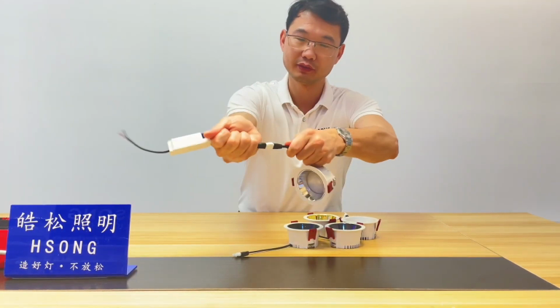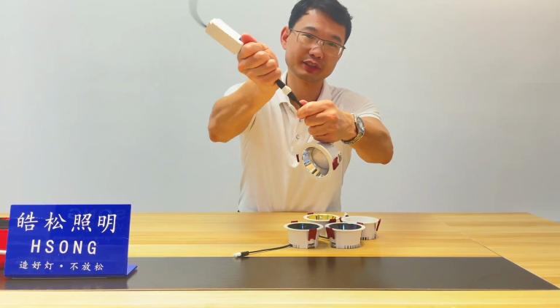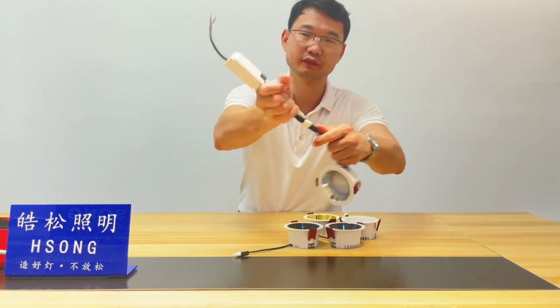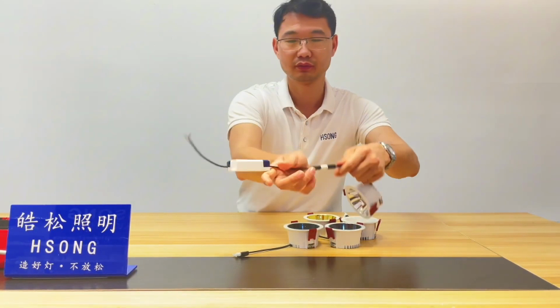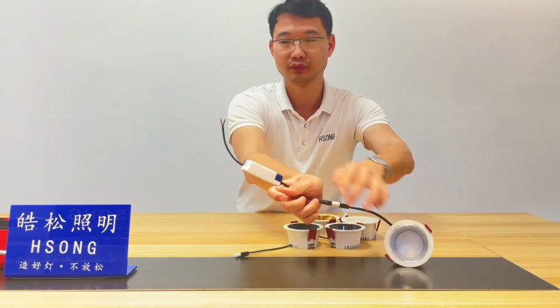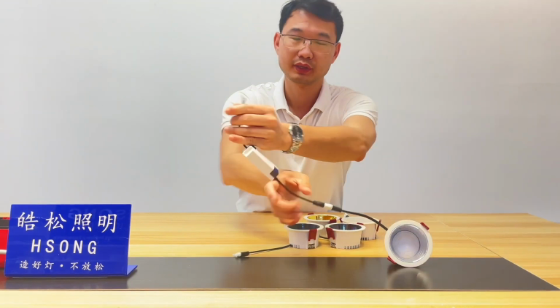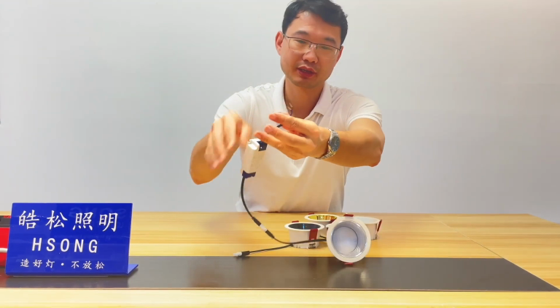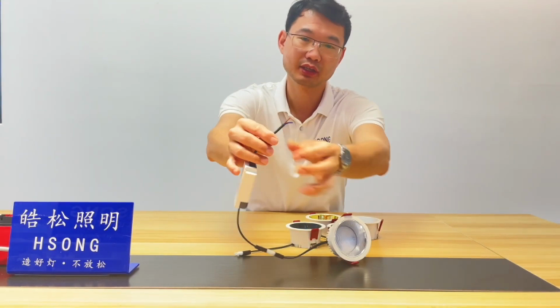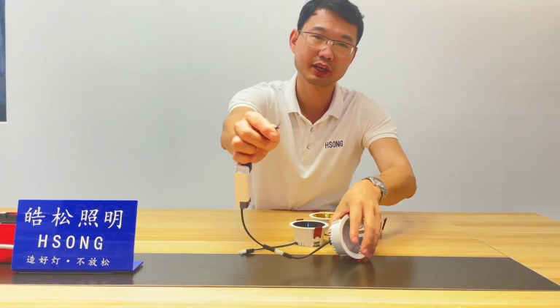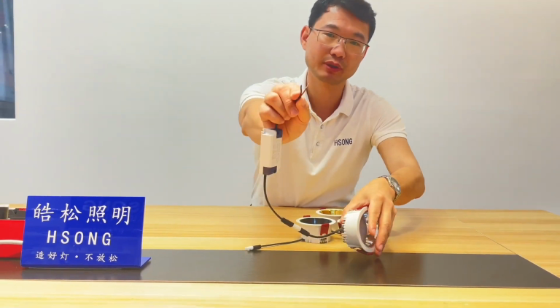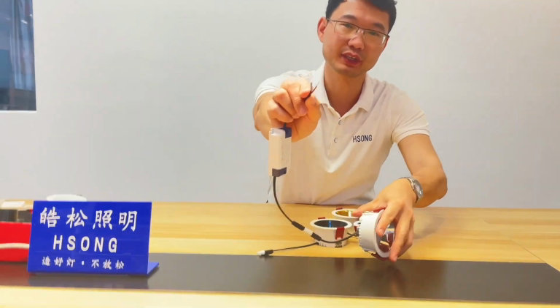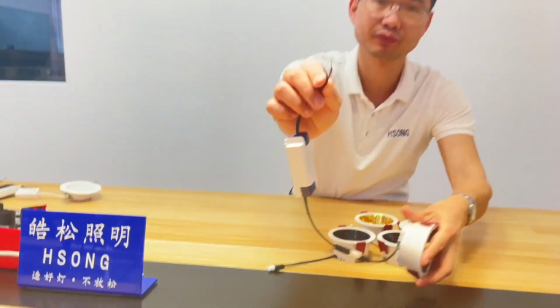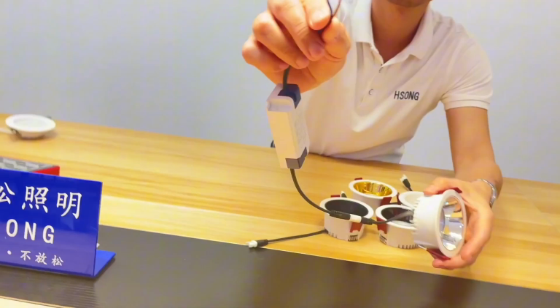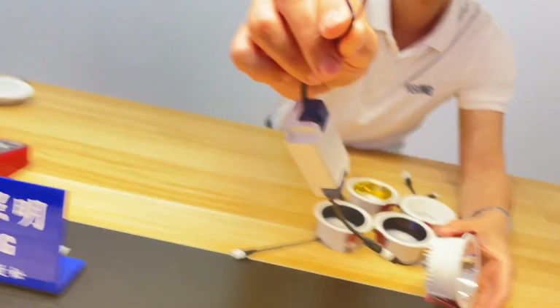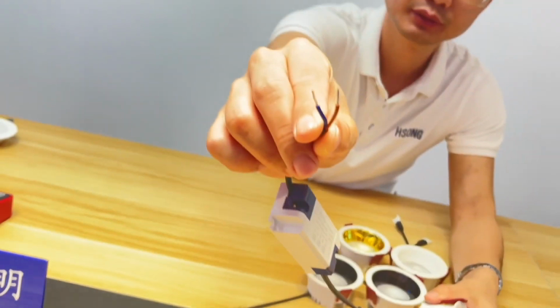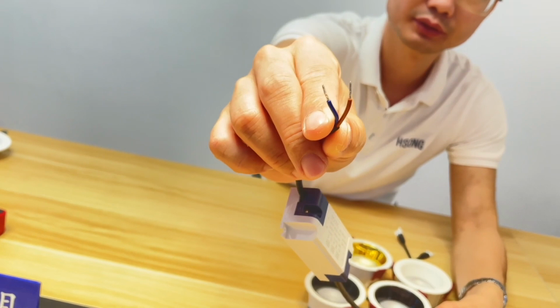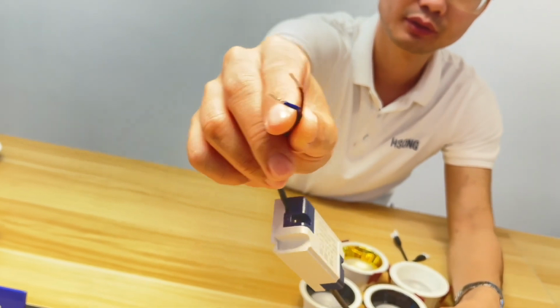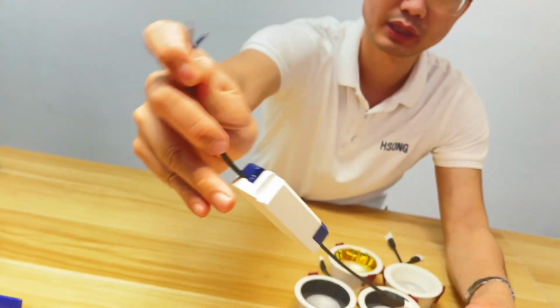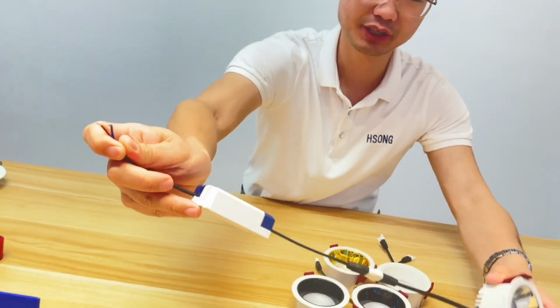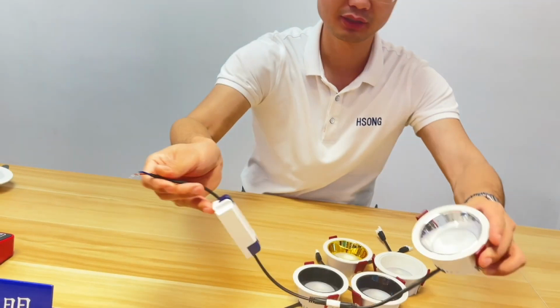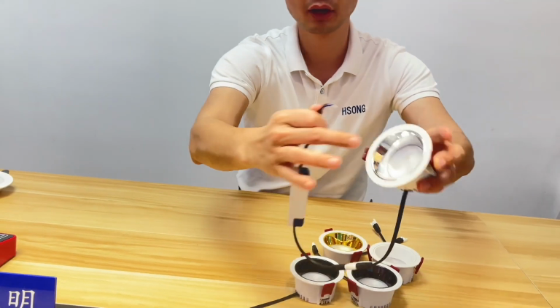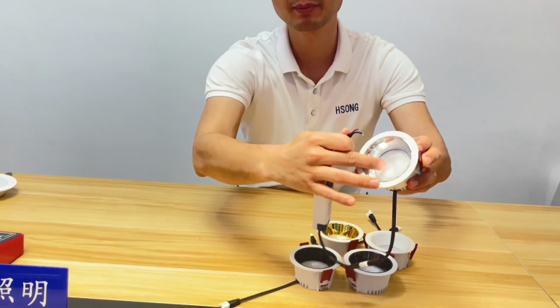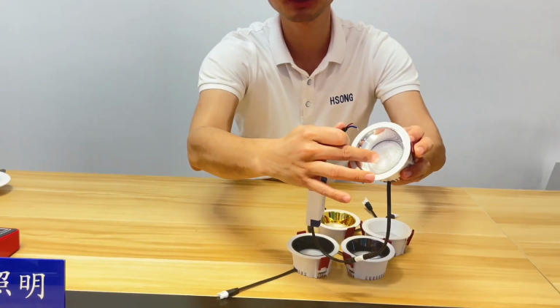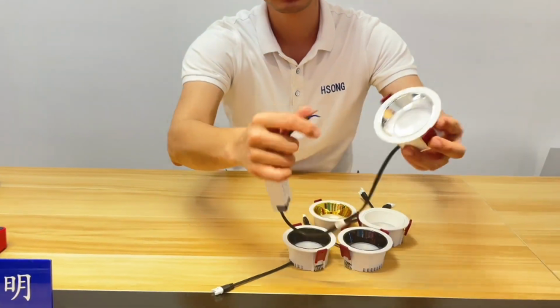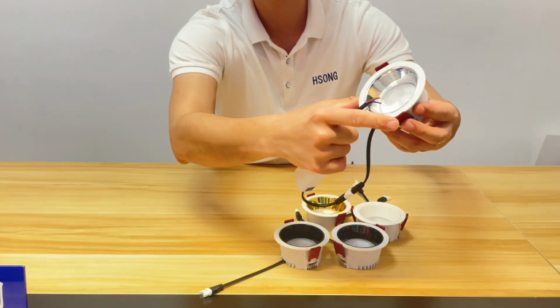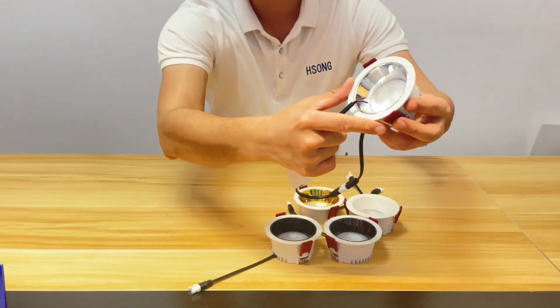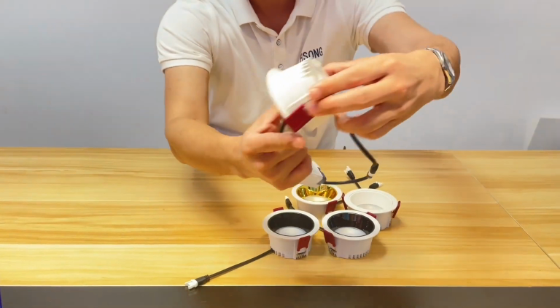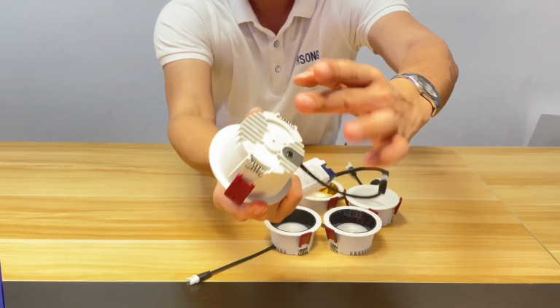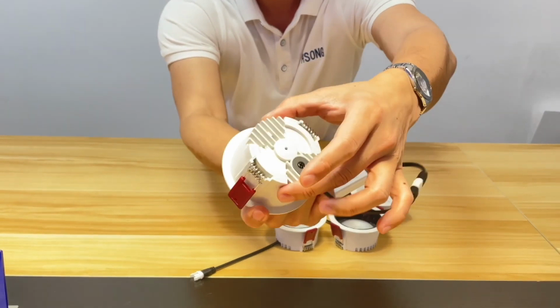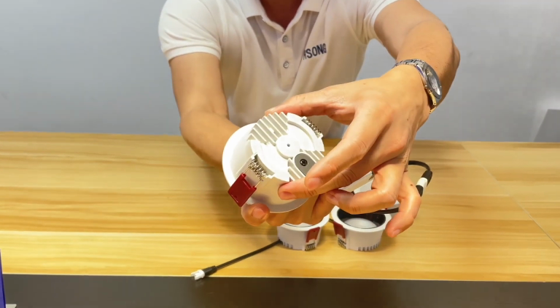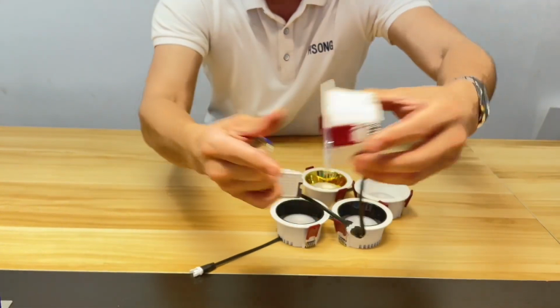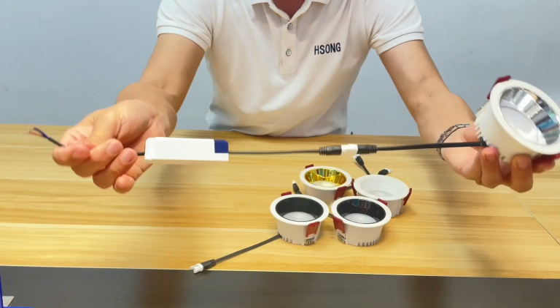Very tough. And you can see the cable we are using. The isolated driver and the Osram chip achieves anti-glare design and die-casting housing. Long lifespan.